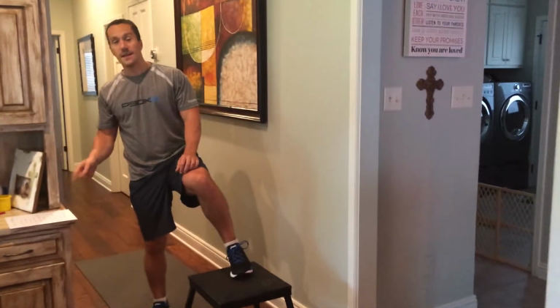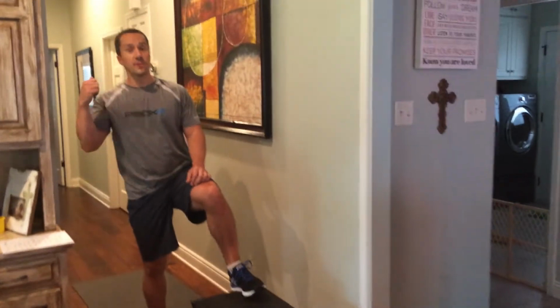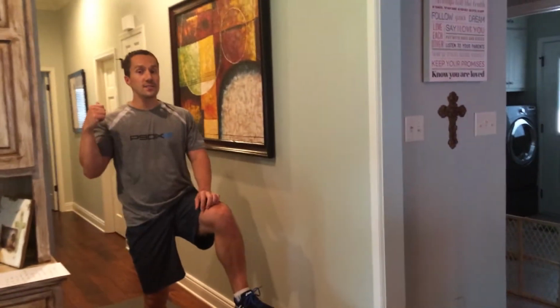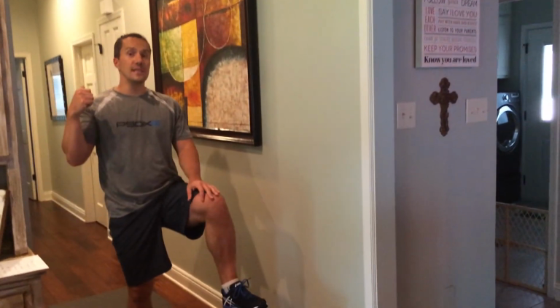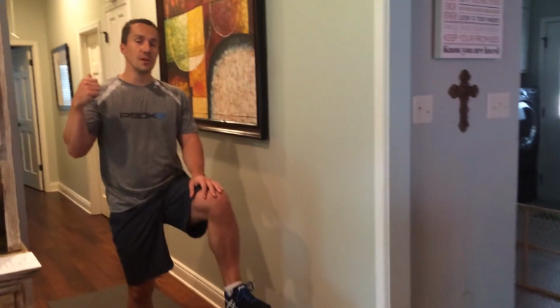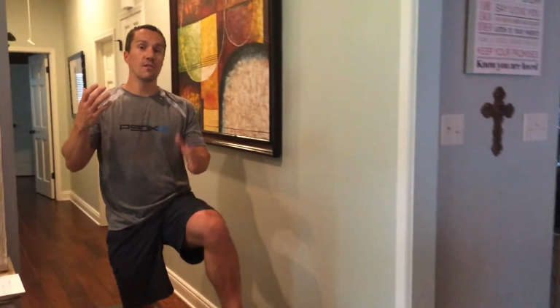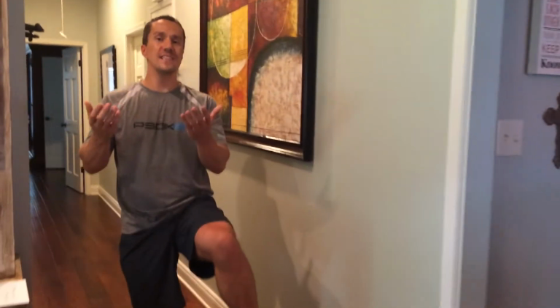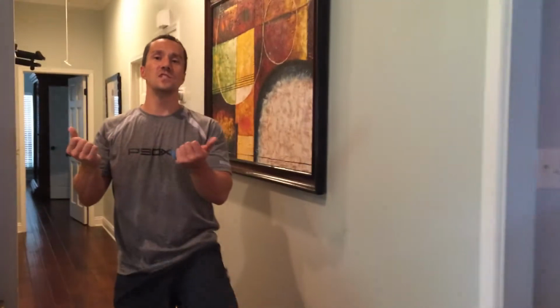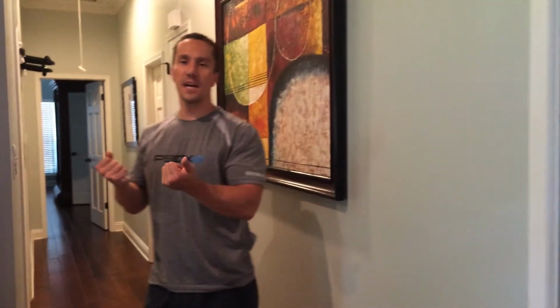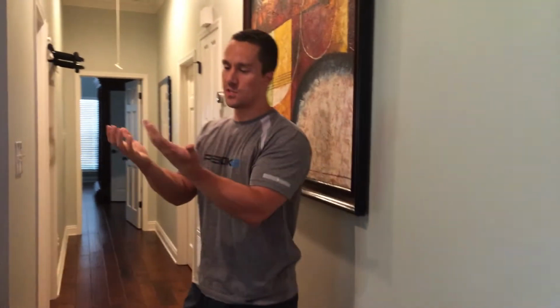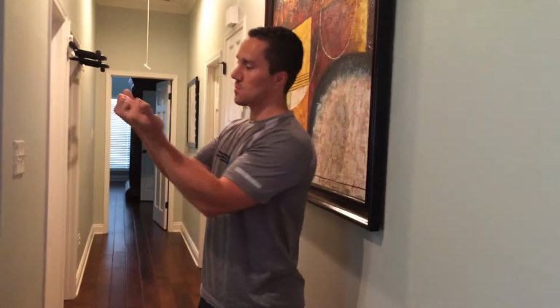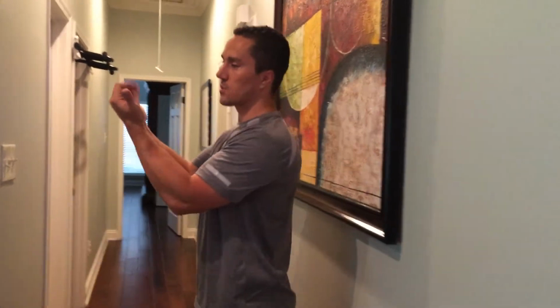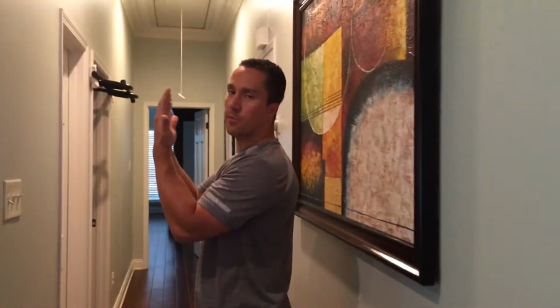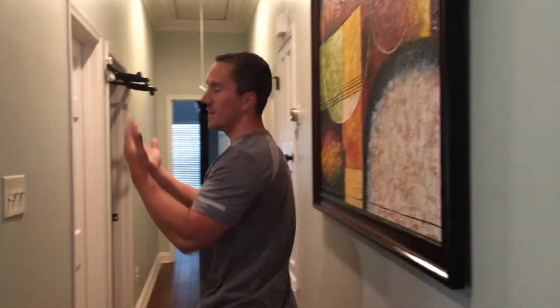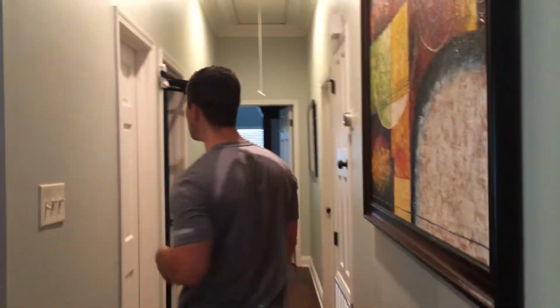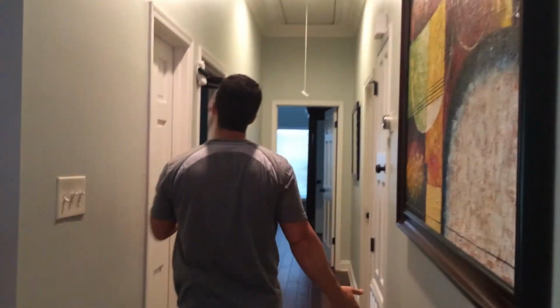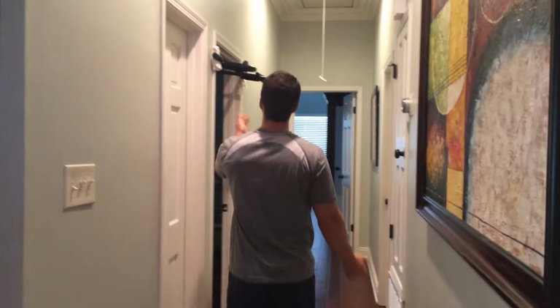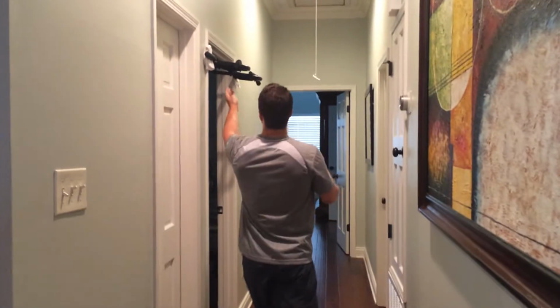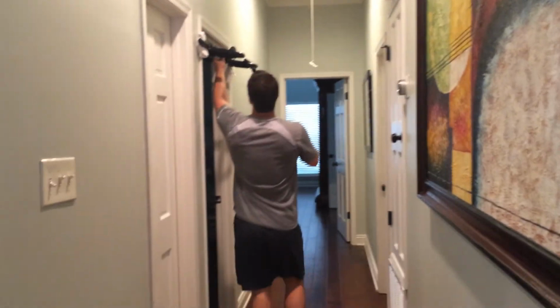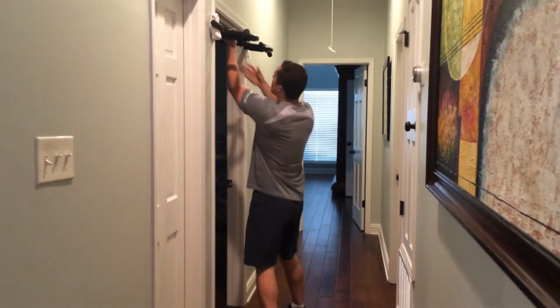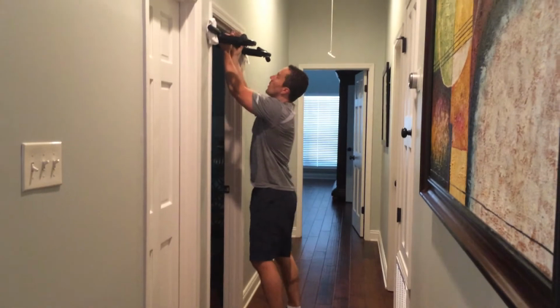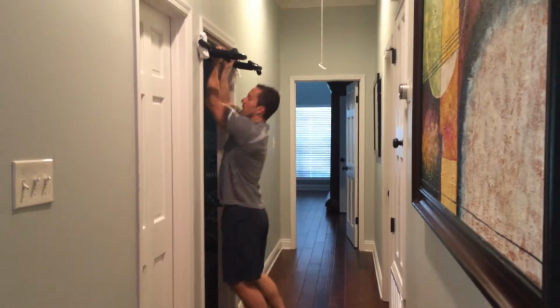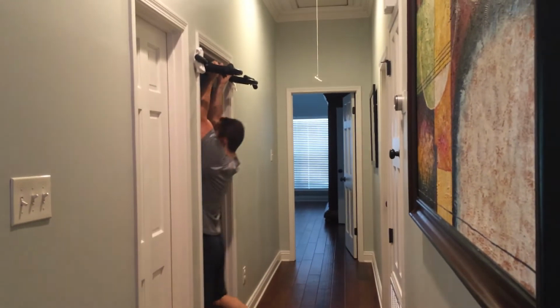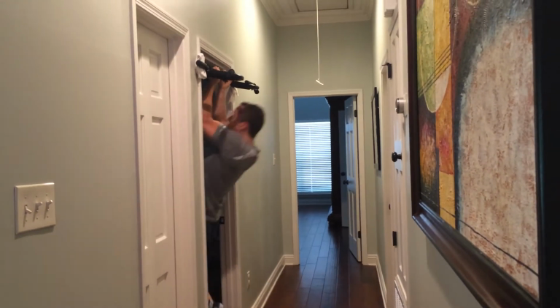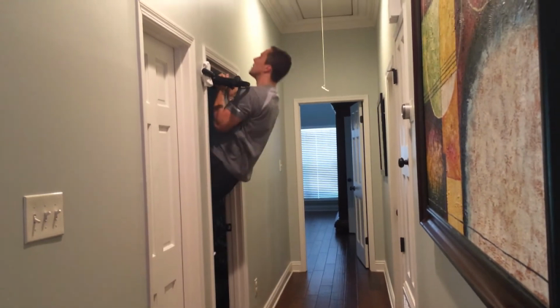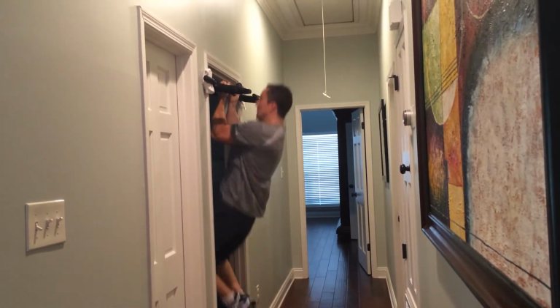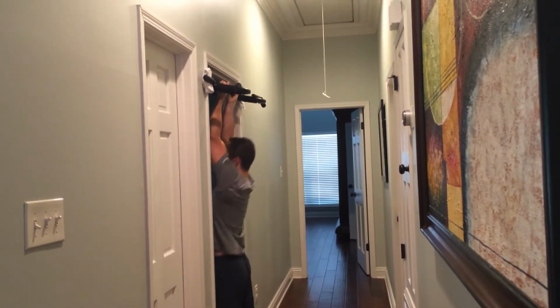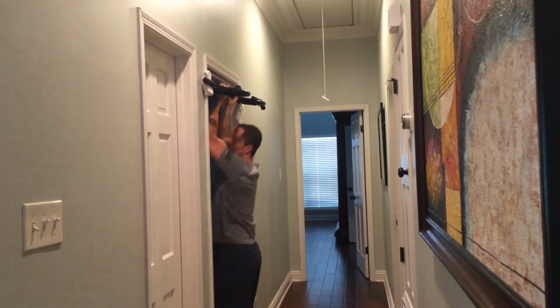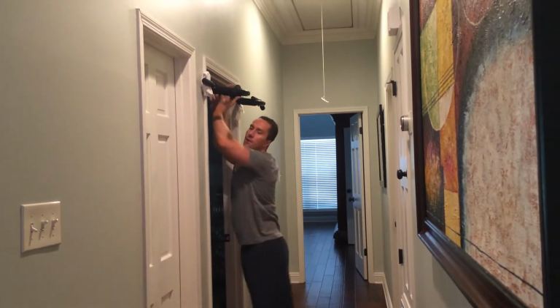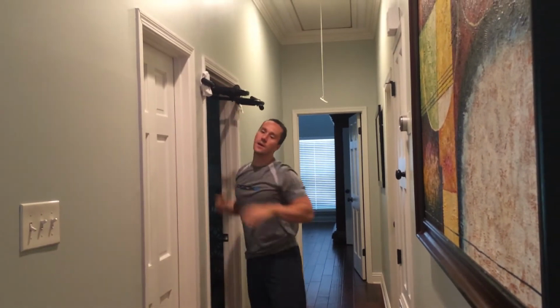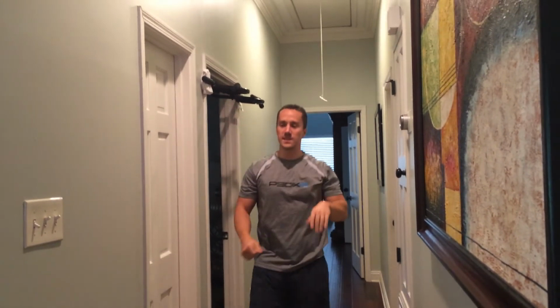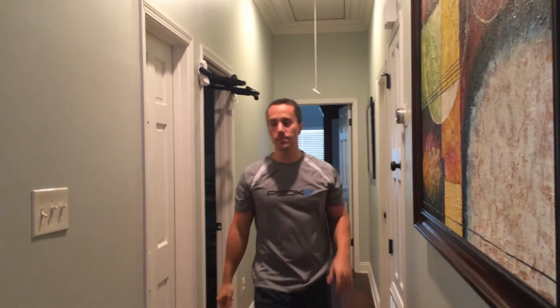Next, I'm going to go back to the pull-up bar for 10 chin-ups. Chin-ups use a reverse grip, palms facing you. All the way up and all the way down for 10 reps.